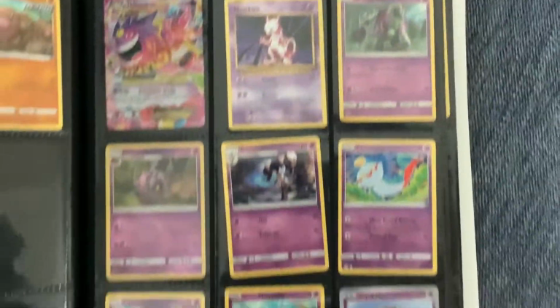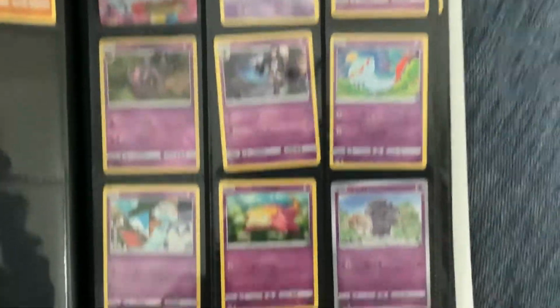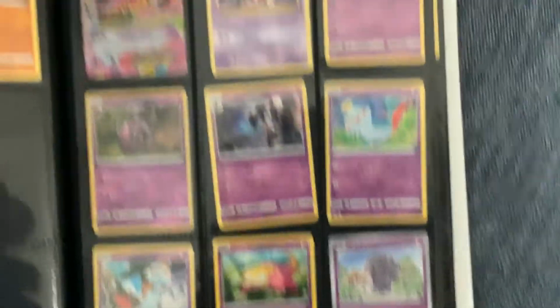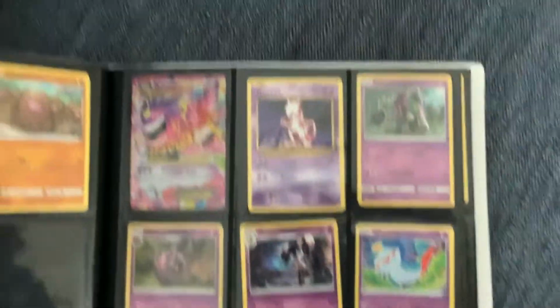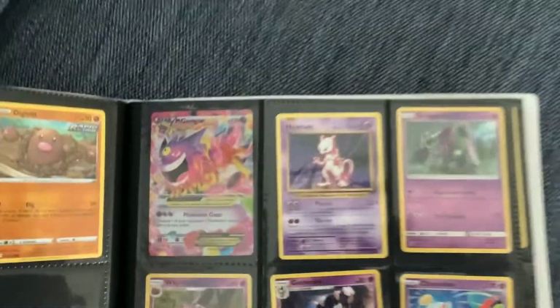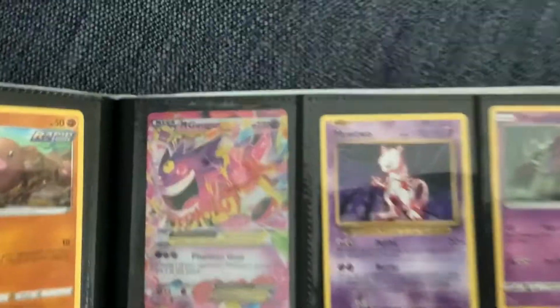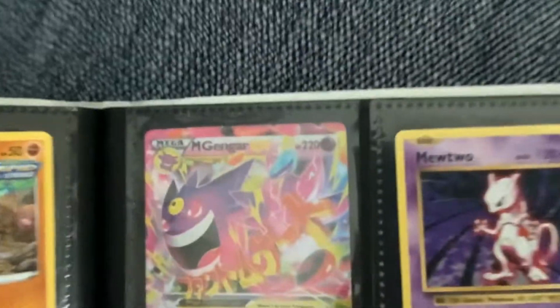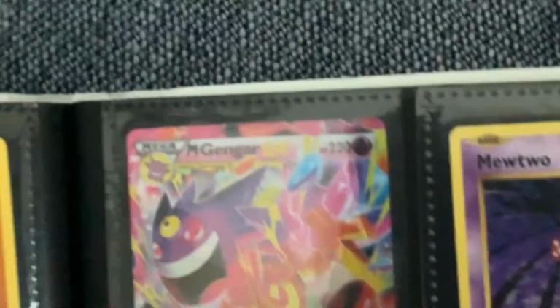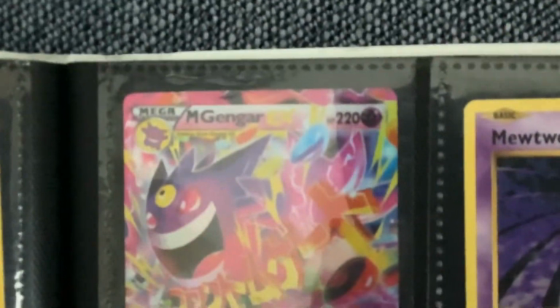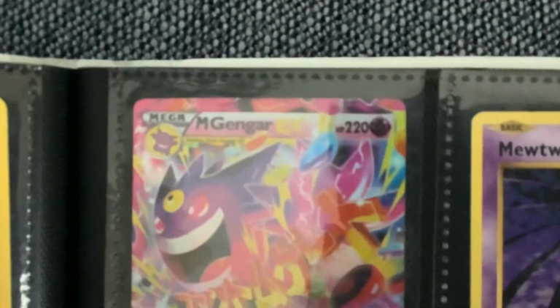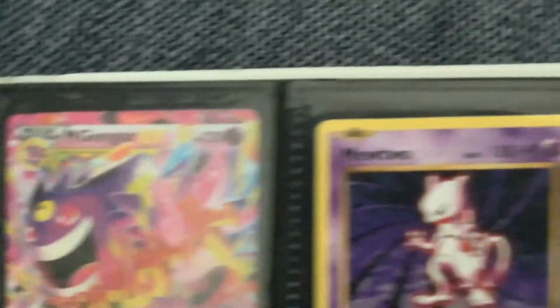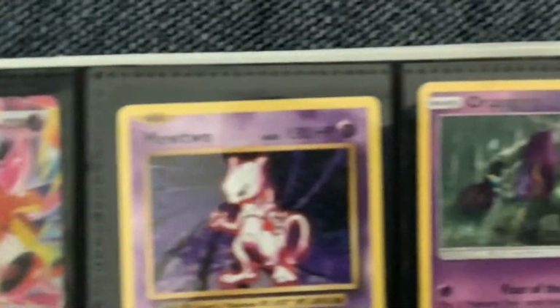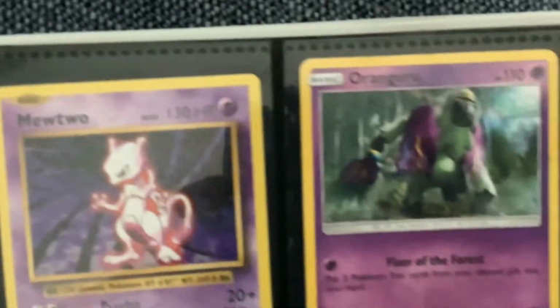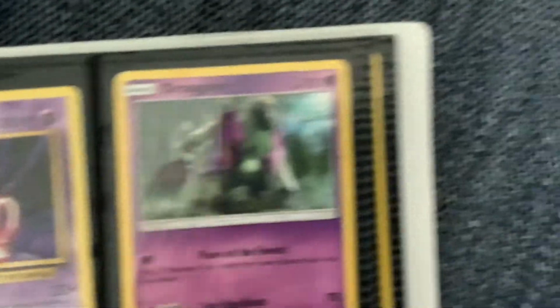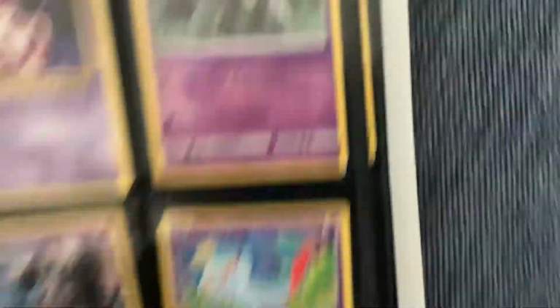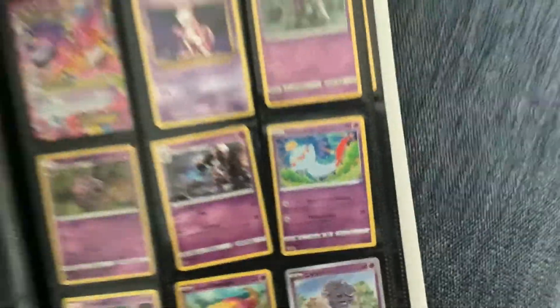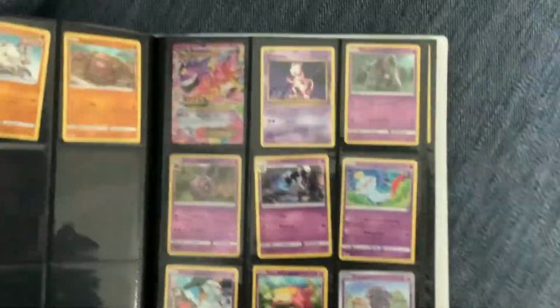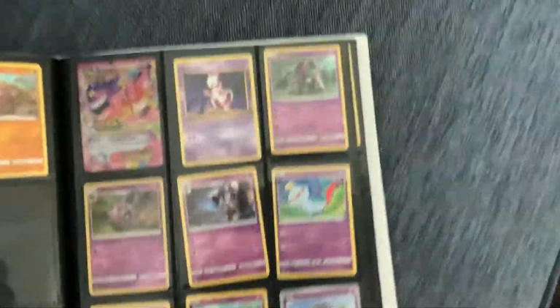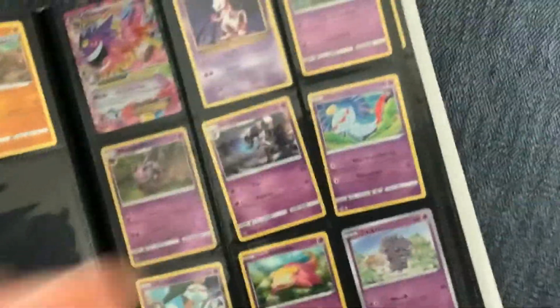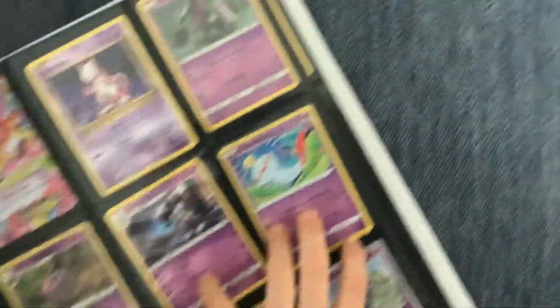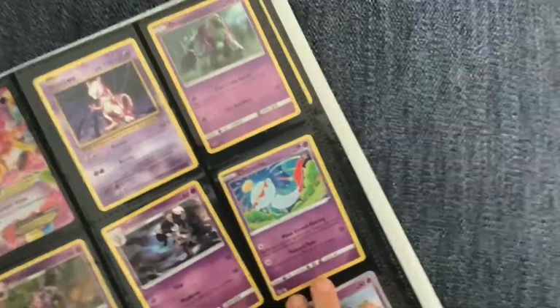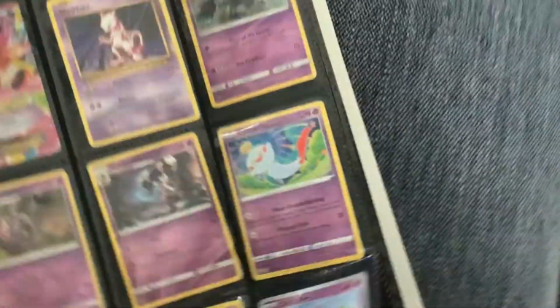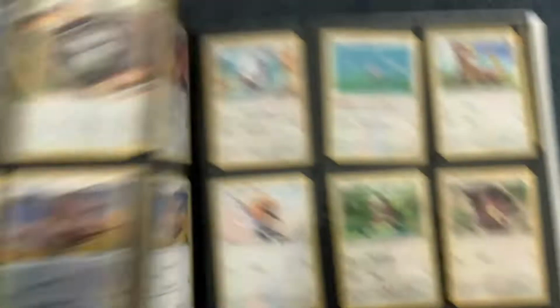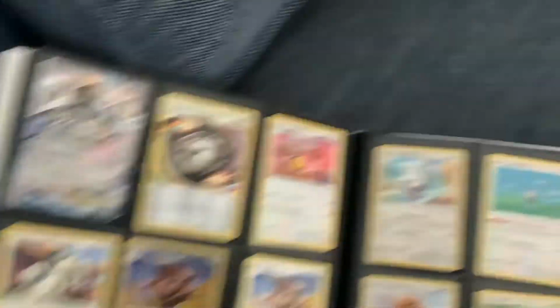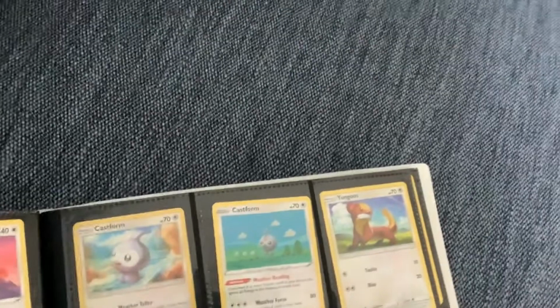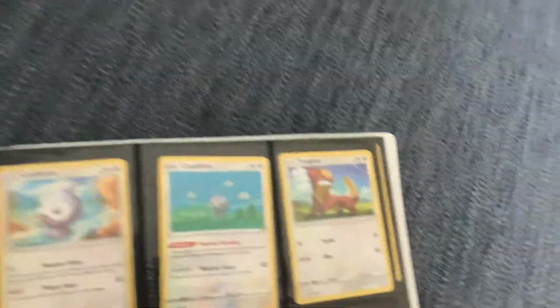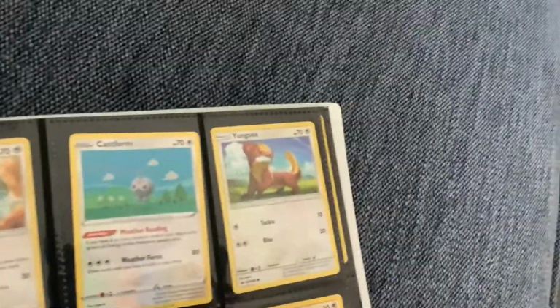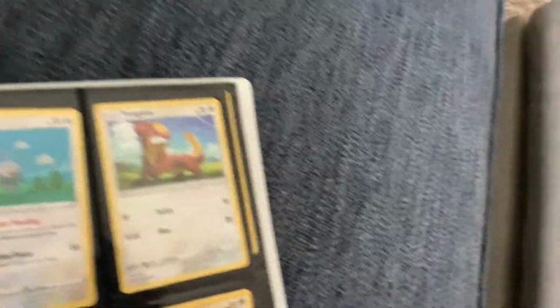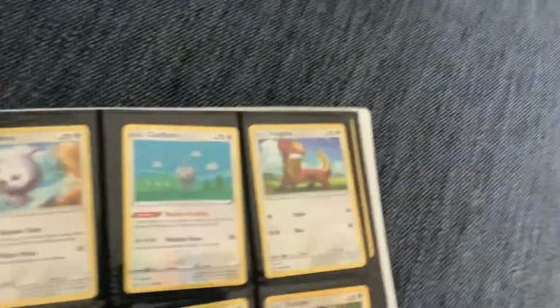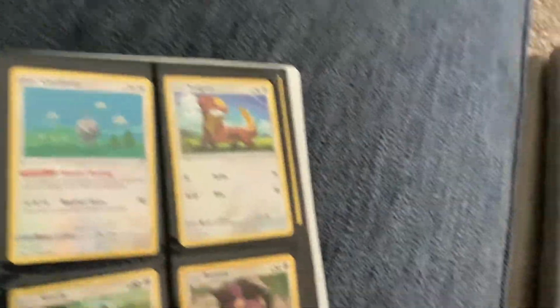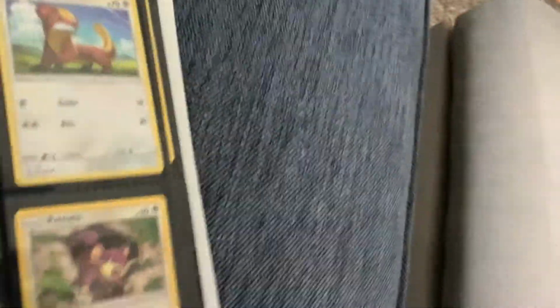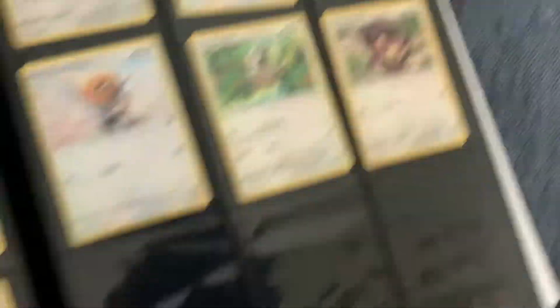Then I have onto these purples, which is the Magik Gengar VX and my Mewtwo, which my cousin actually gave me. Go subscribe to Eevee Trainer Travis — good channel.